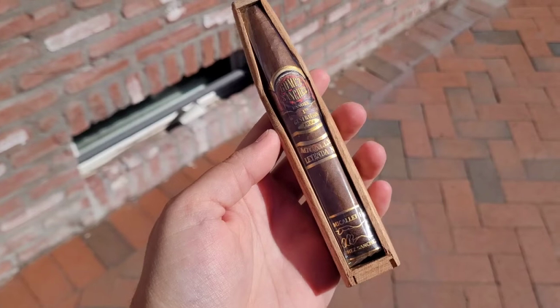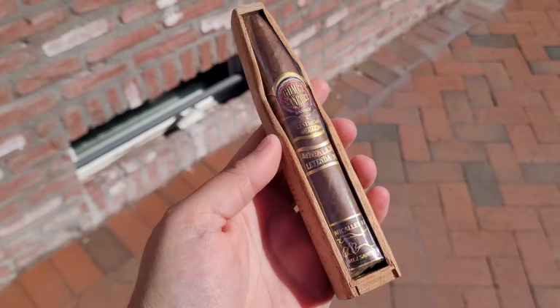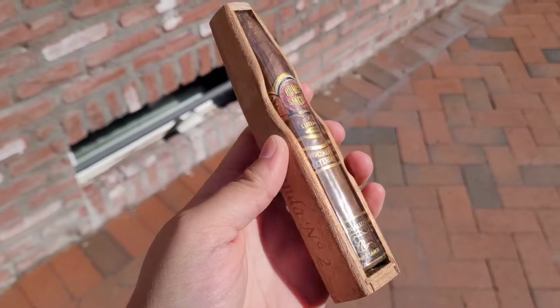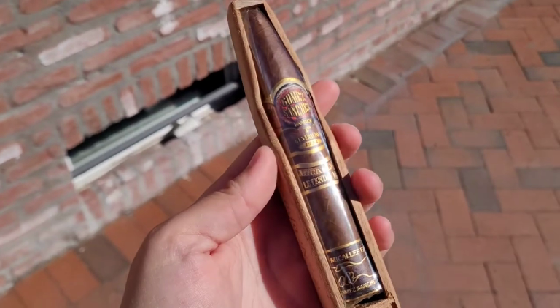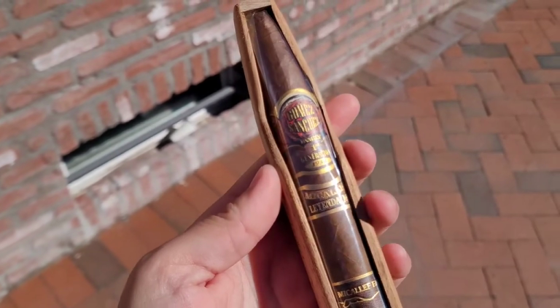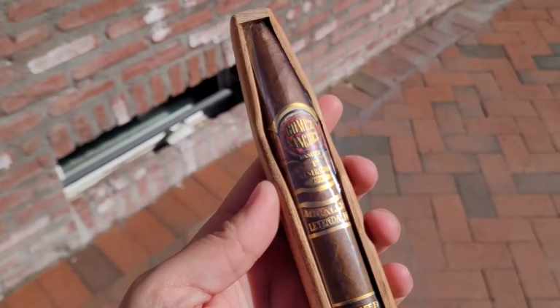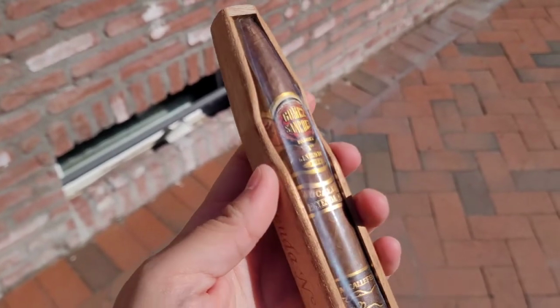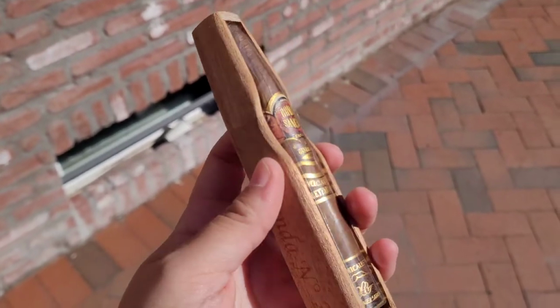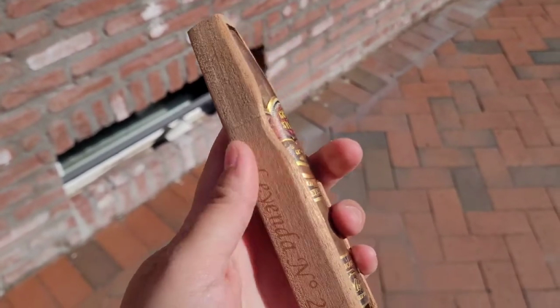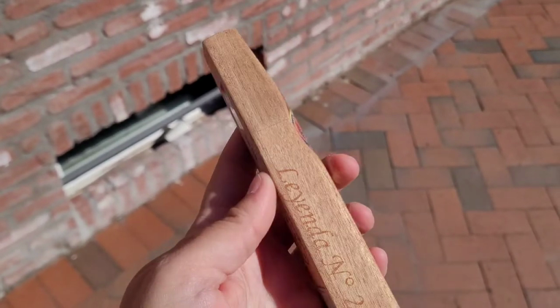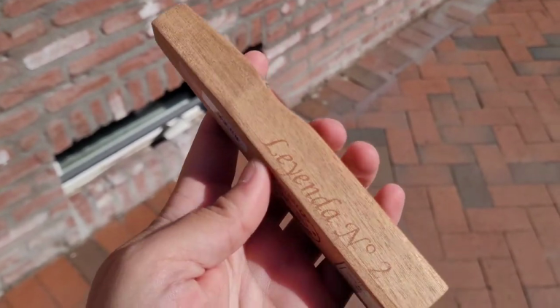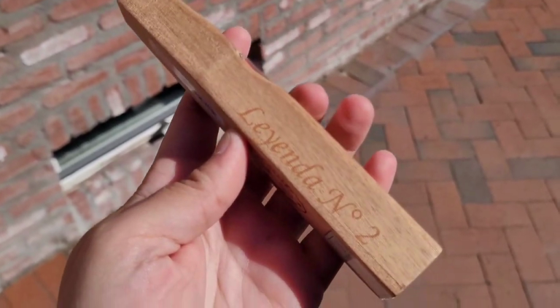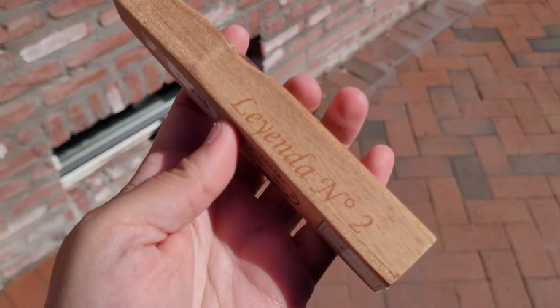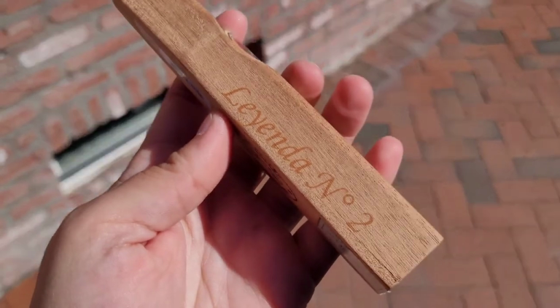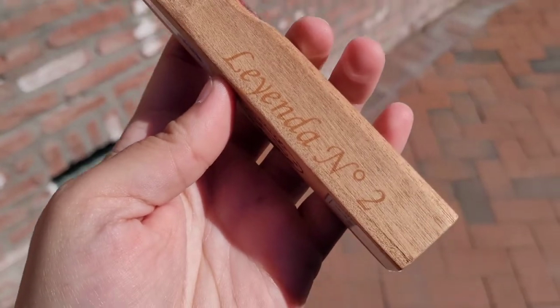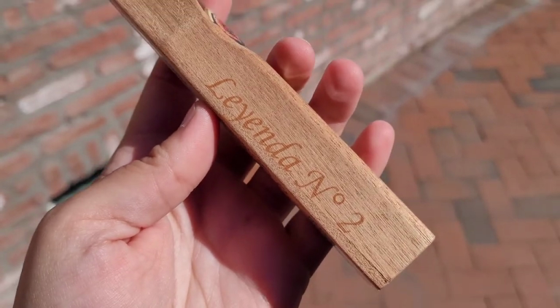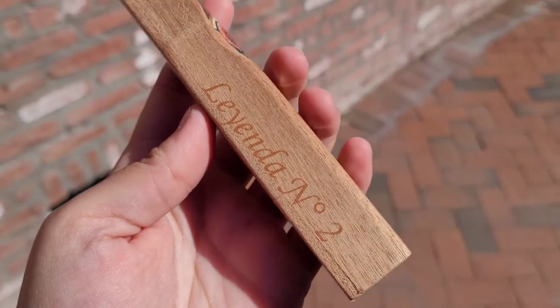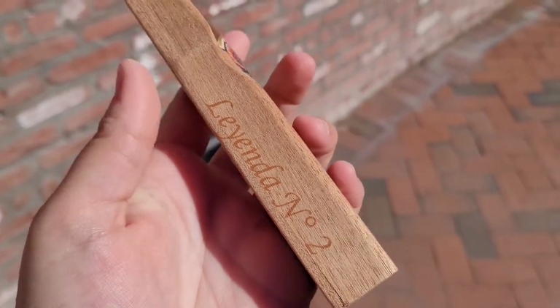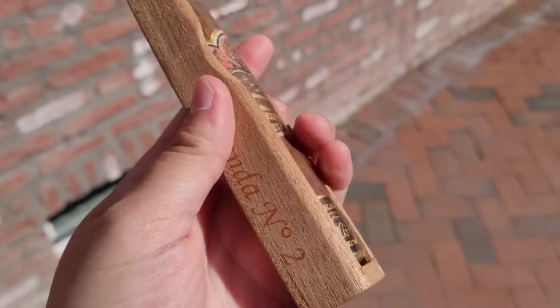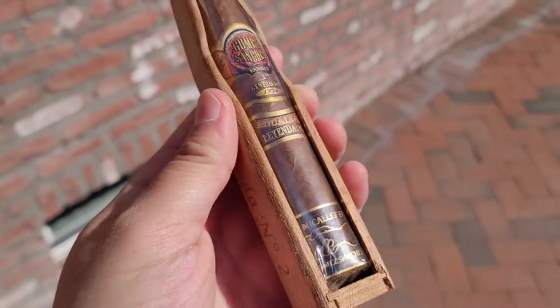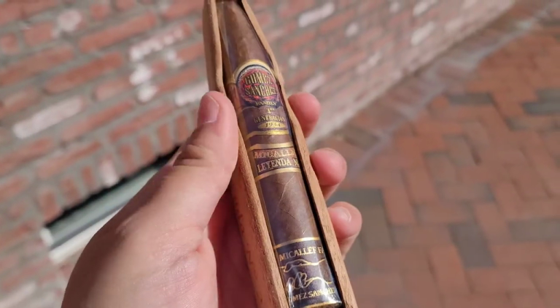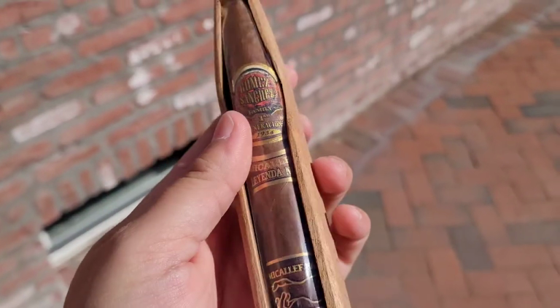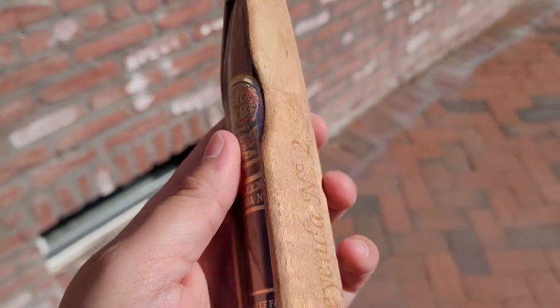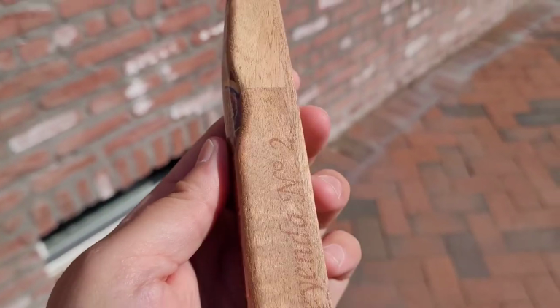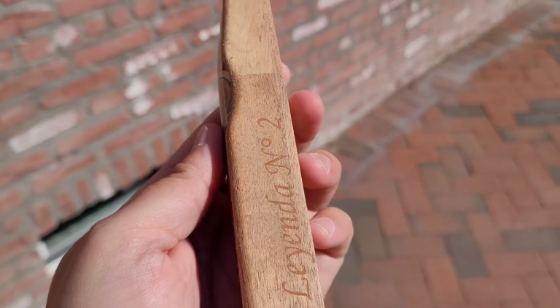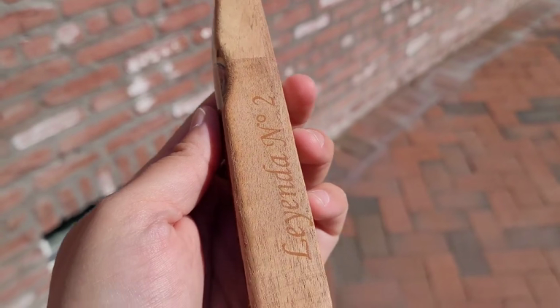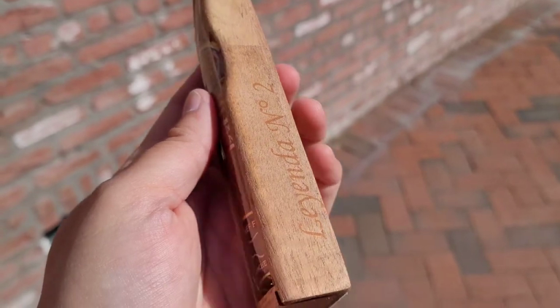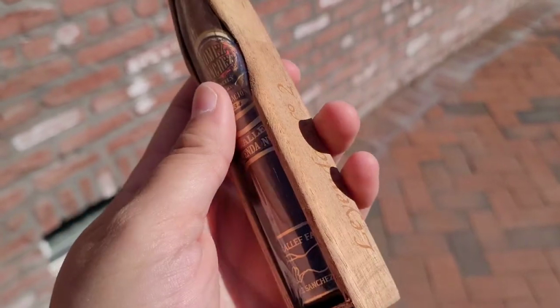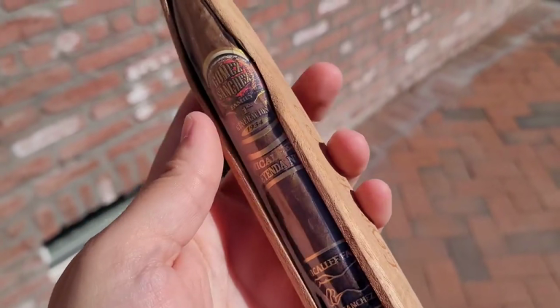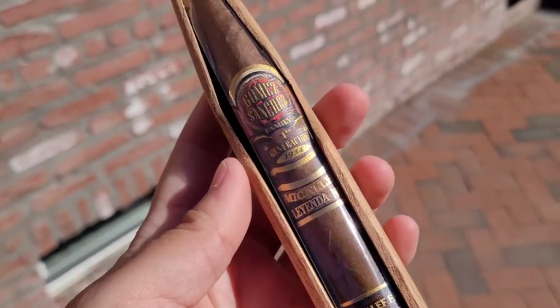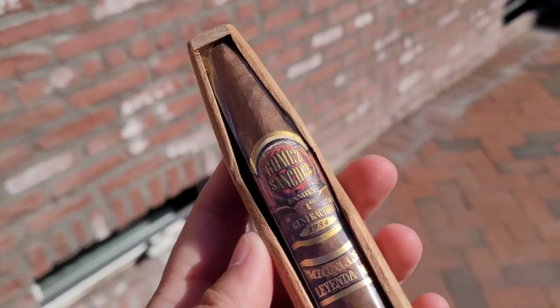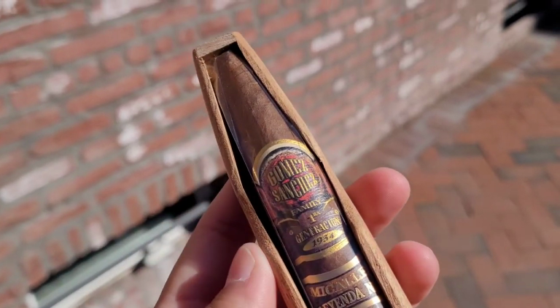You know when you're just craving something new, this cigar hits that spot. I wouldn't say I love it, and I wouldn't say I hate it. Welcome back to Highline Prestige — this is the Michelof Liender No. 2, by the Gomez Sanchez family.